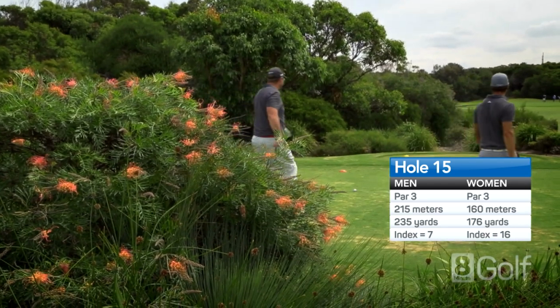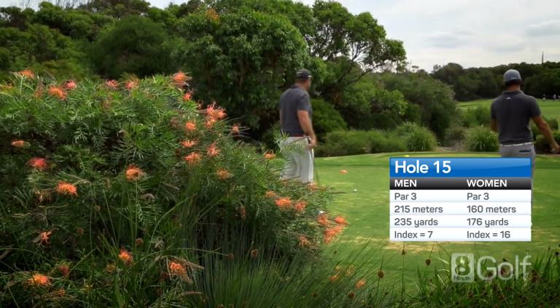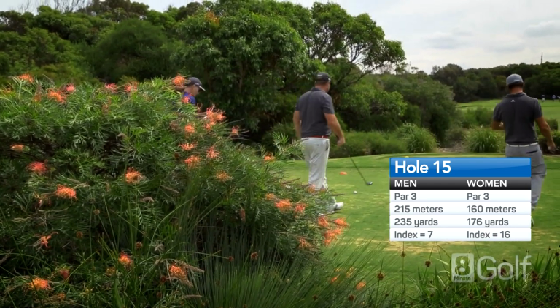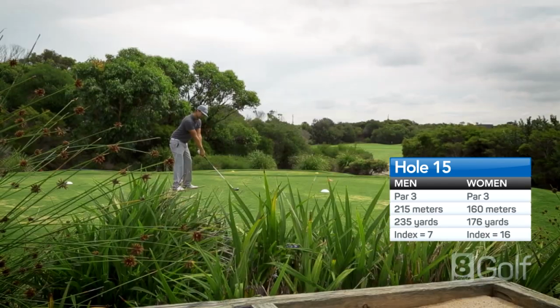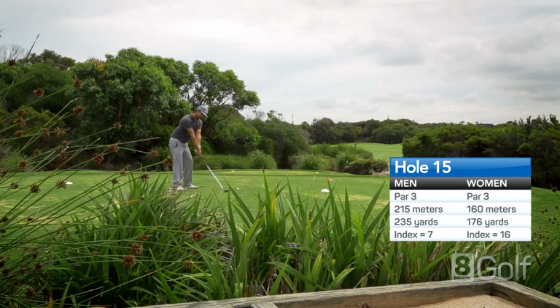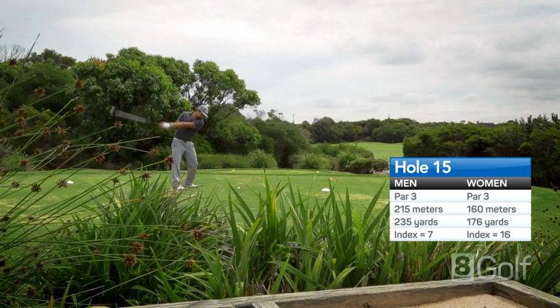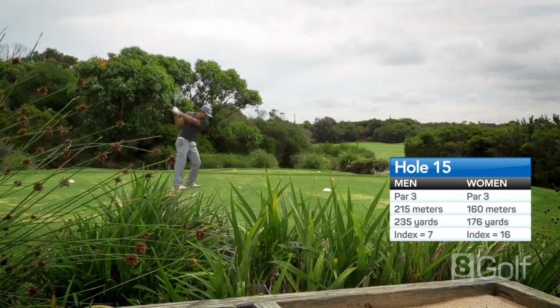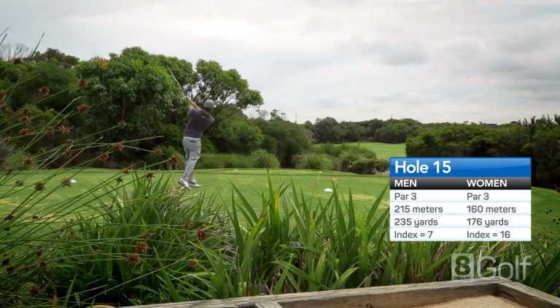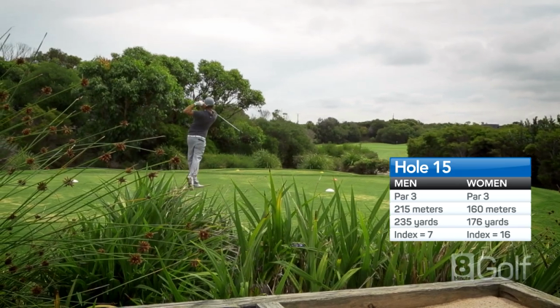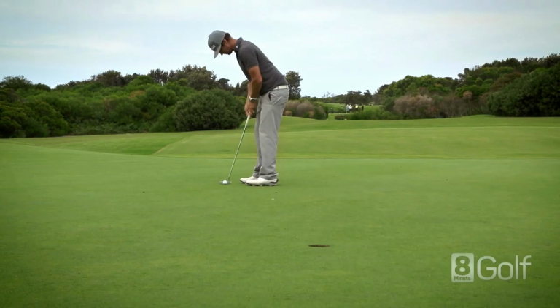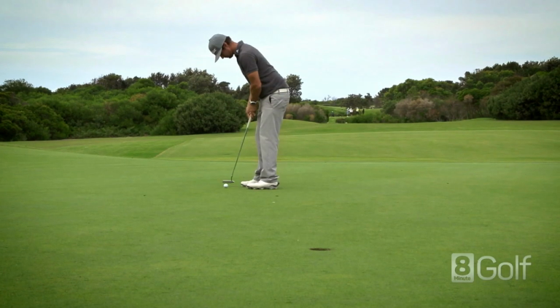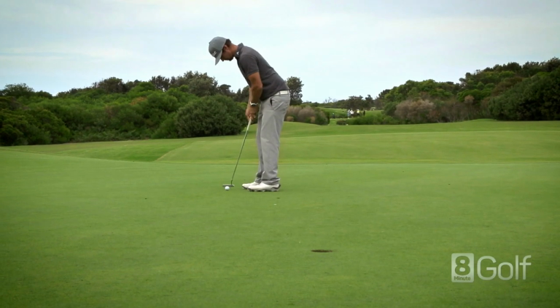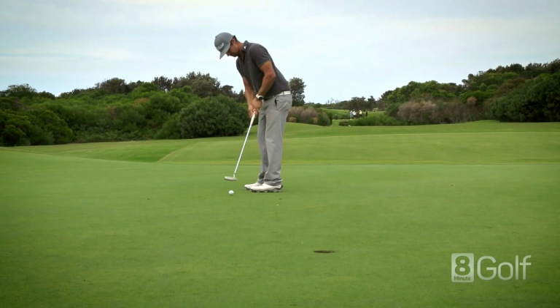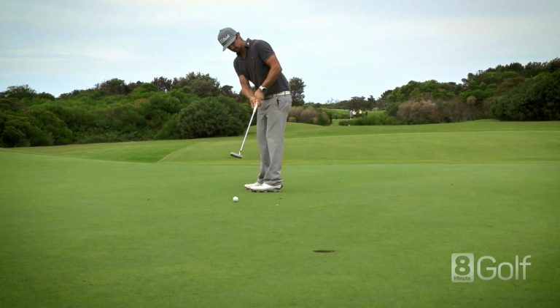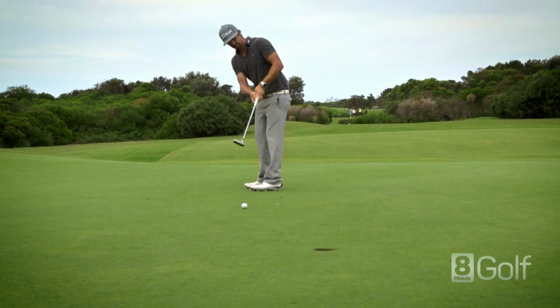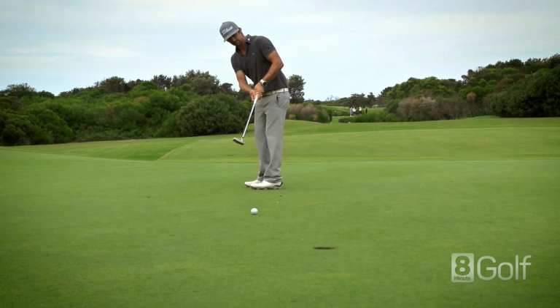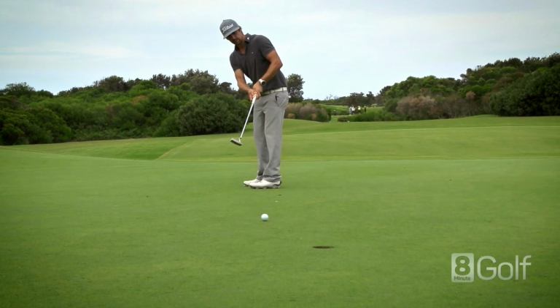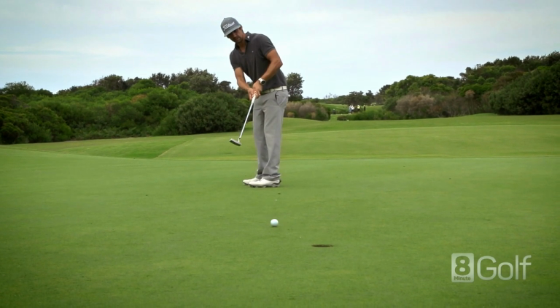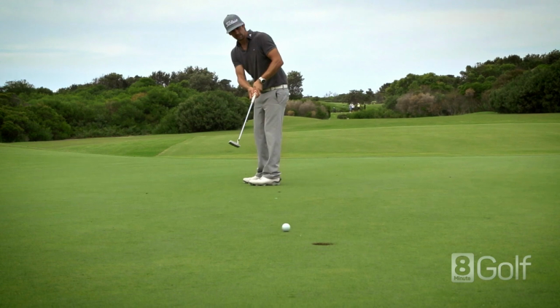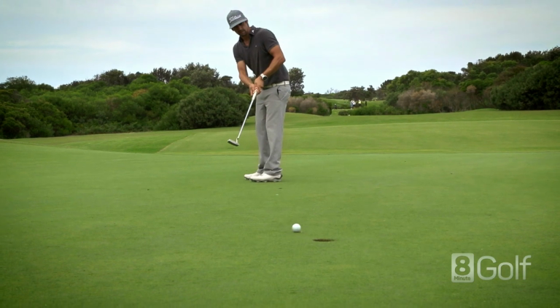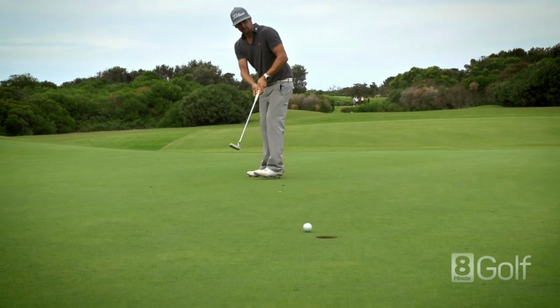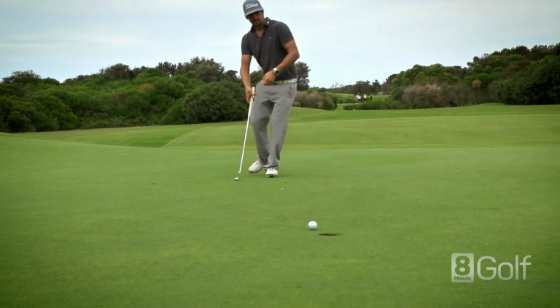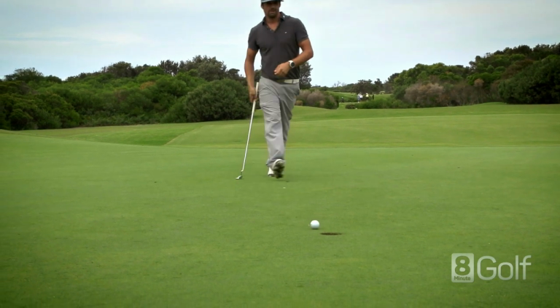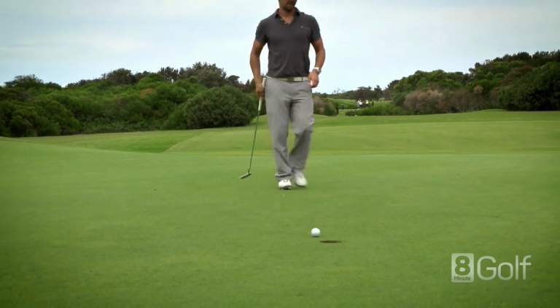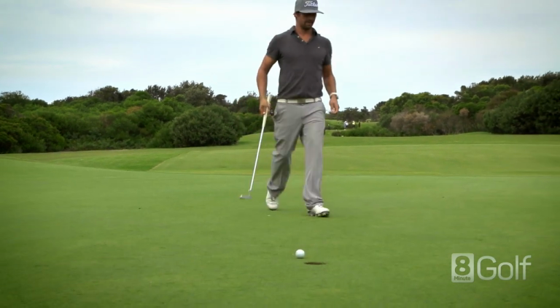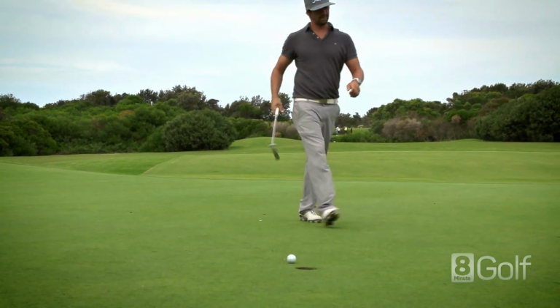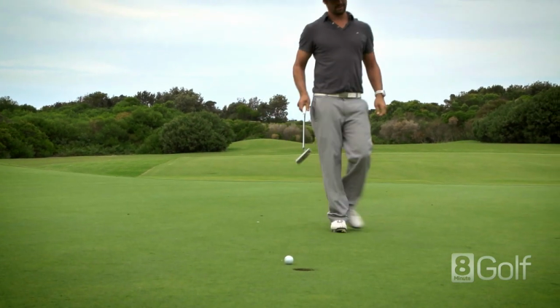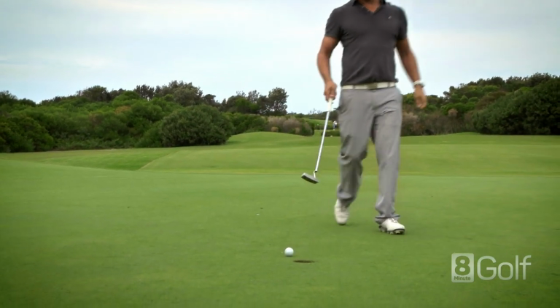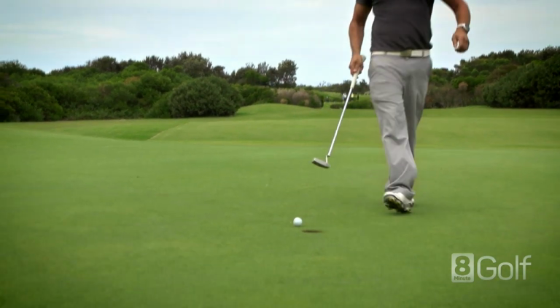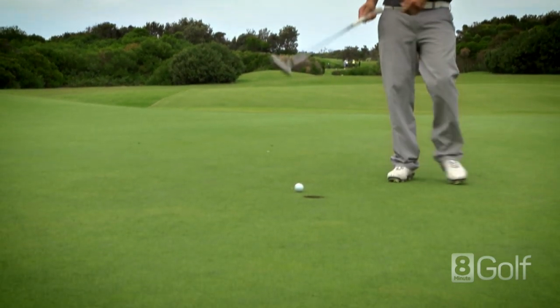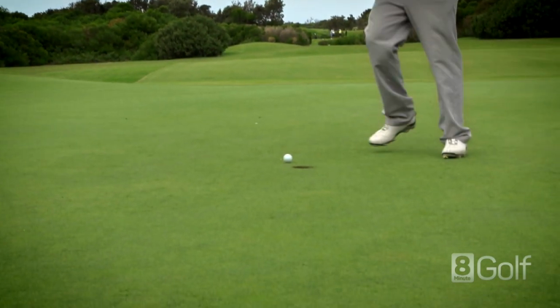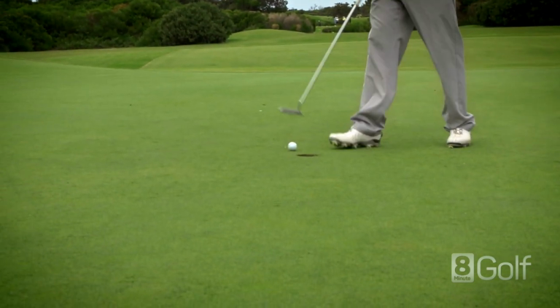A long par 3 that requires a precise shot to land on the green and avoid the bunkers to the left and right. A par here is like a birdie.